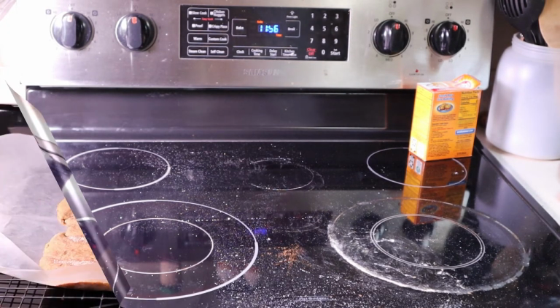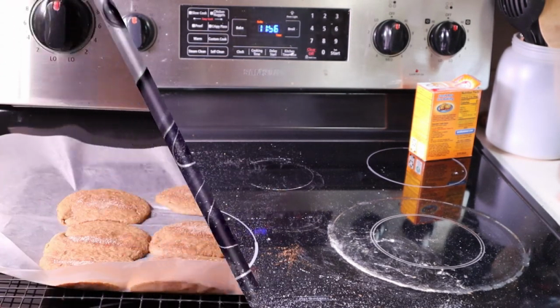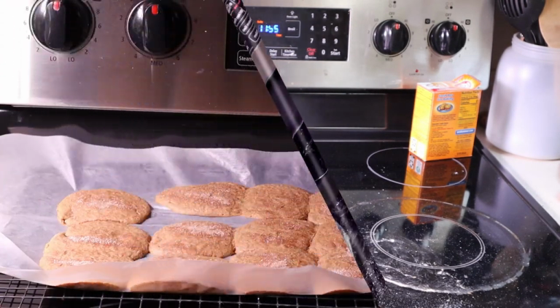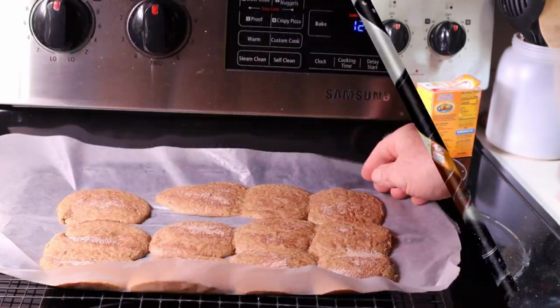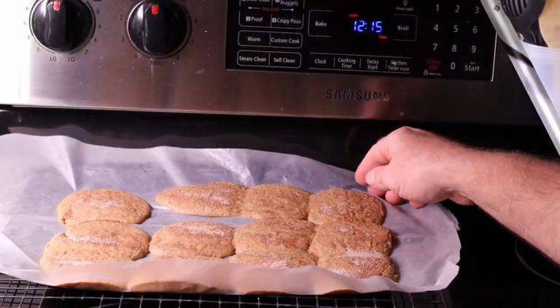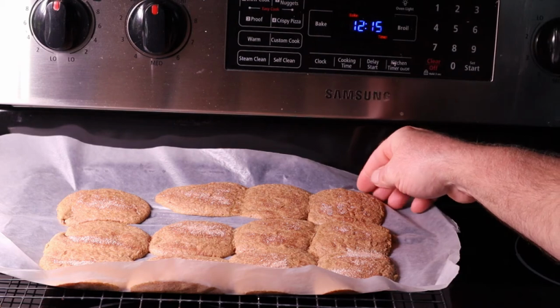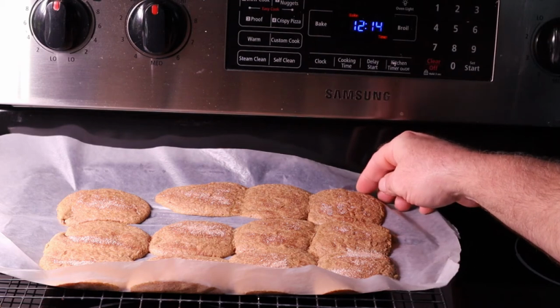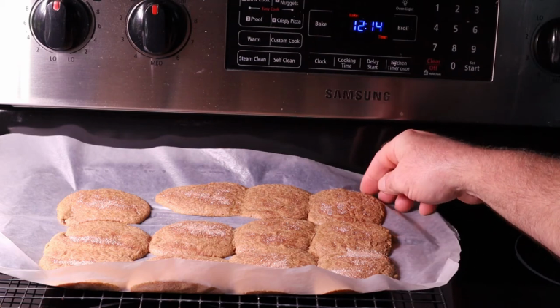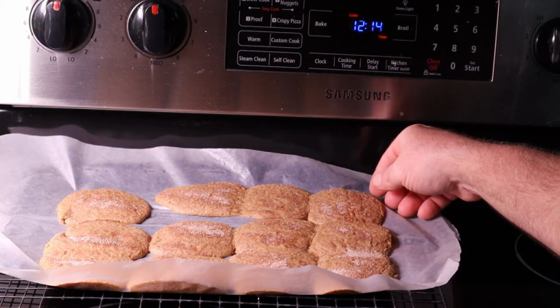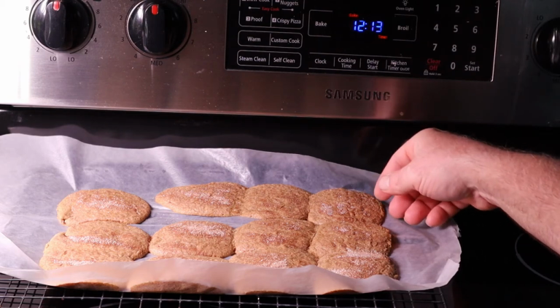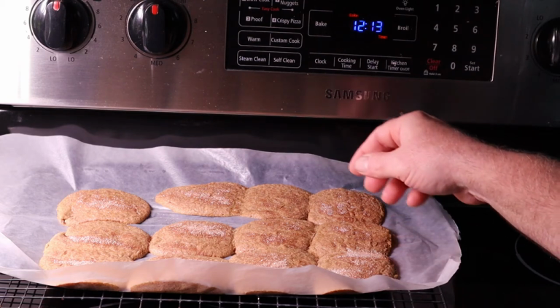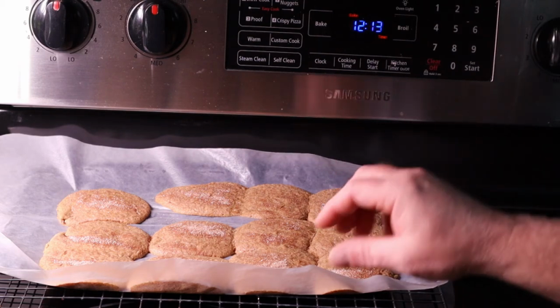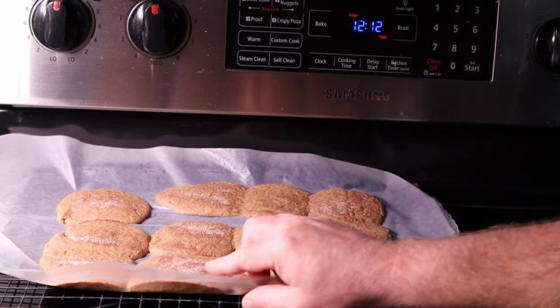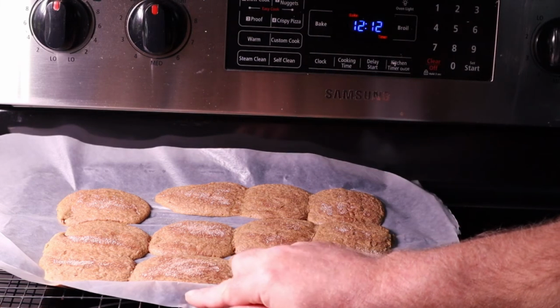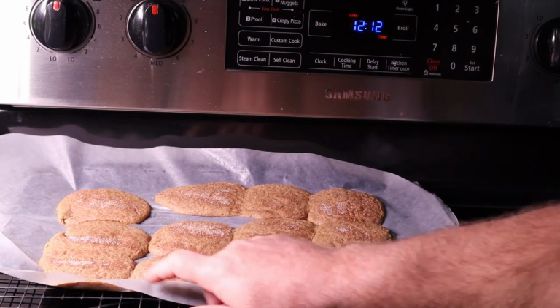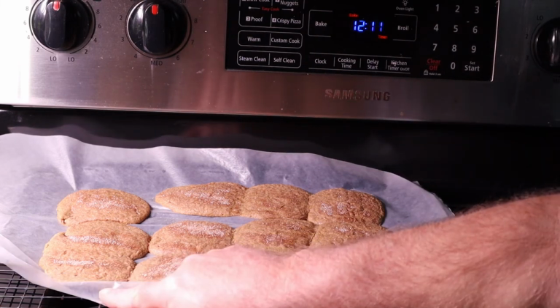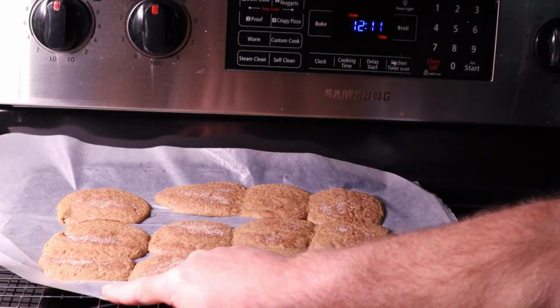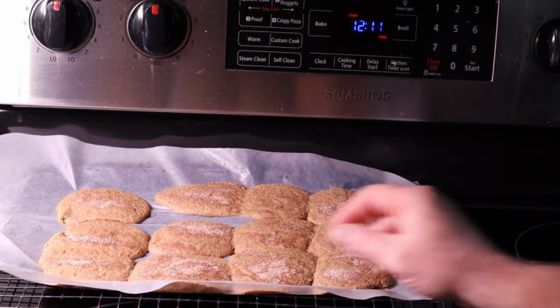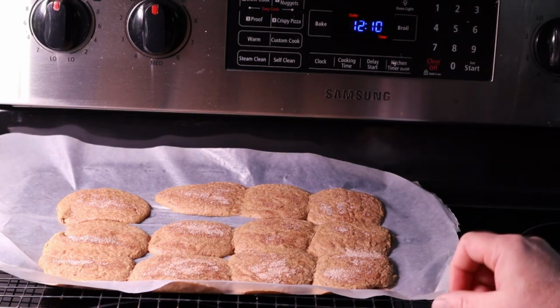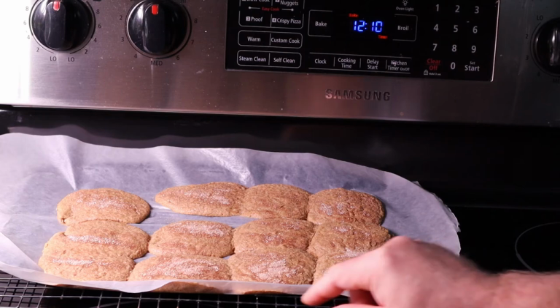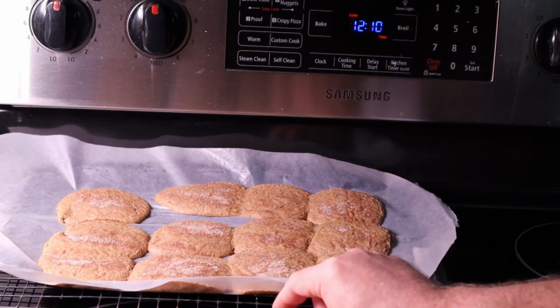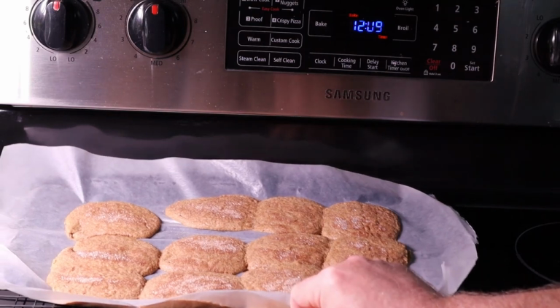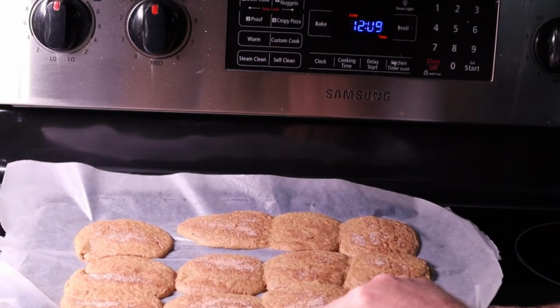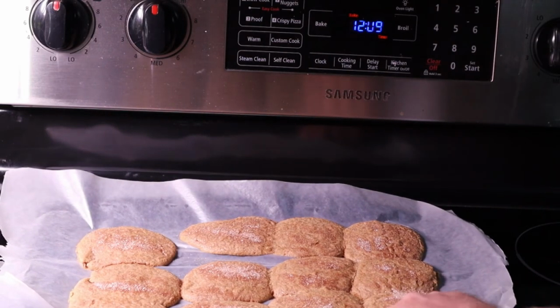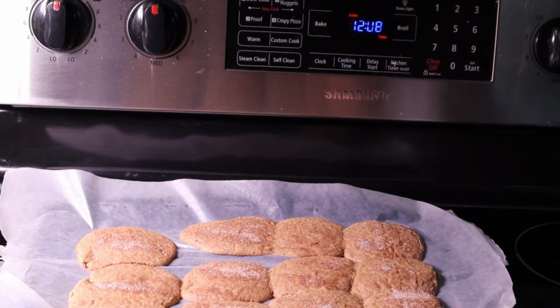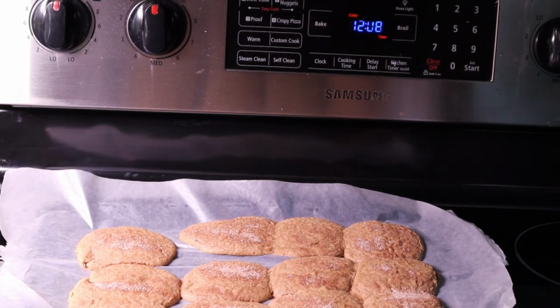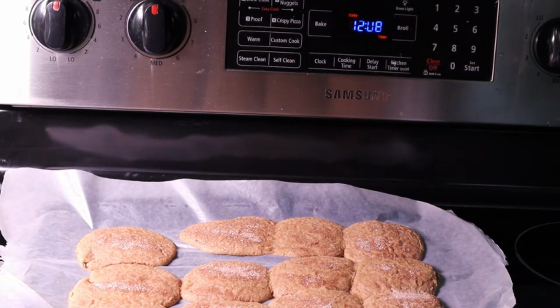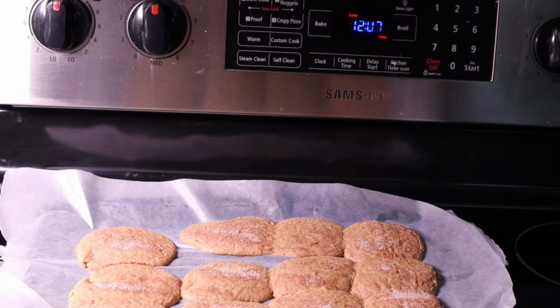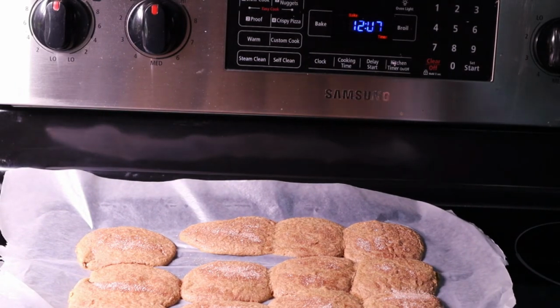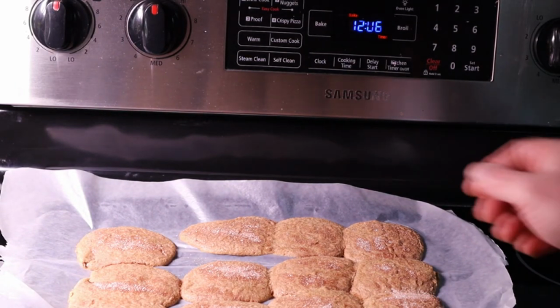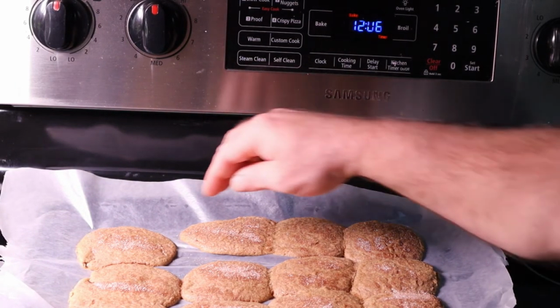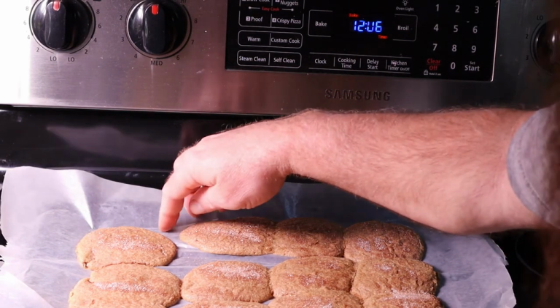I have the second batch in the oven now. The first batch ended up taking 14 minutes. I also made the cookies slightly smaller for the second batch because, as you can see, they expanded out quite a bit.